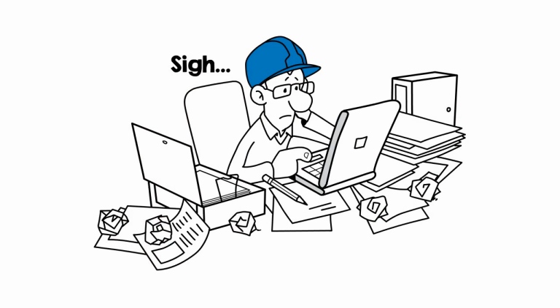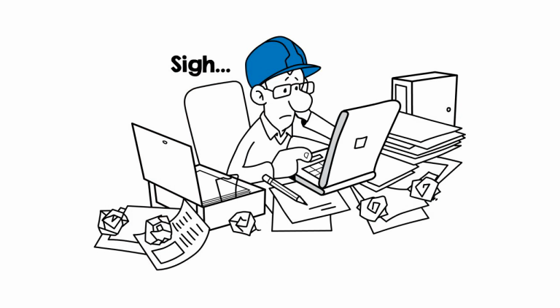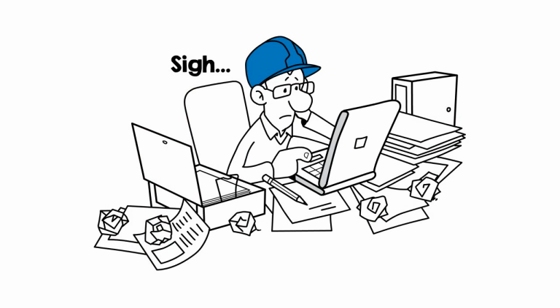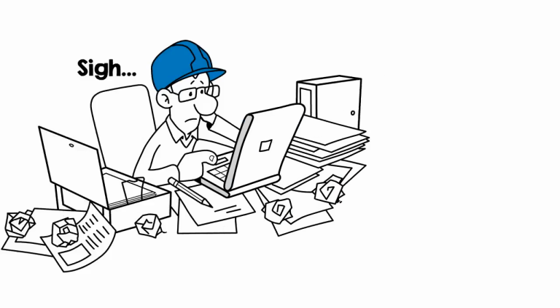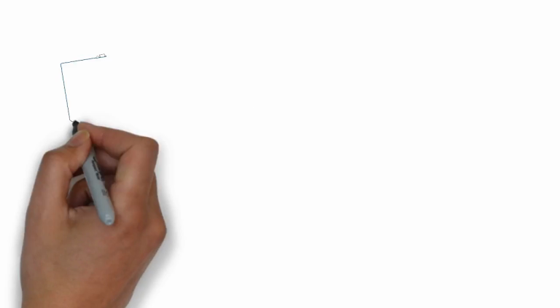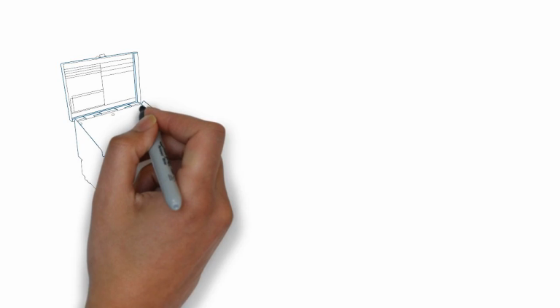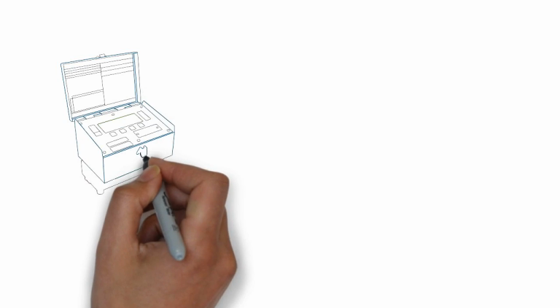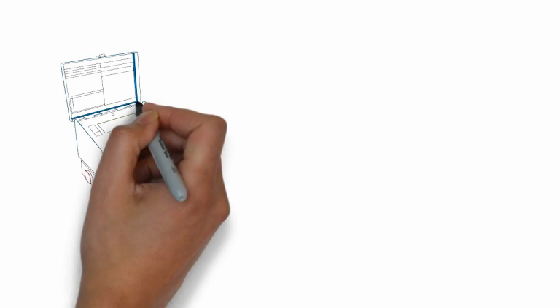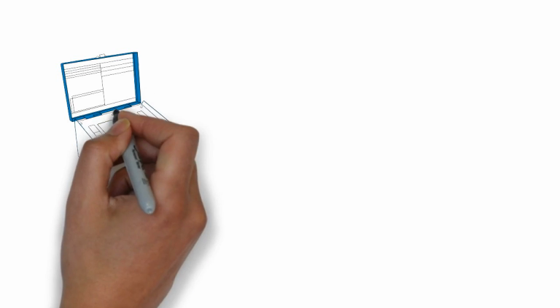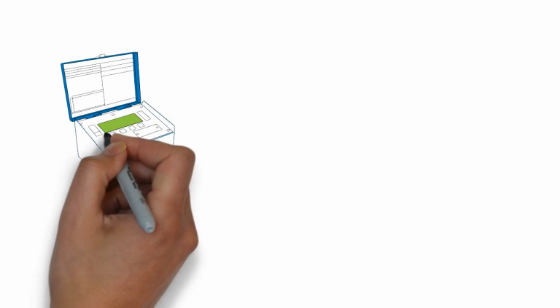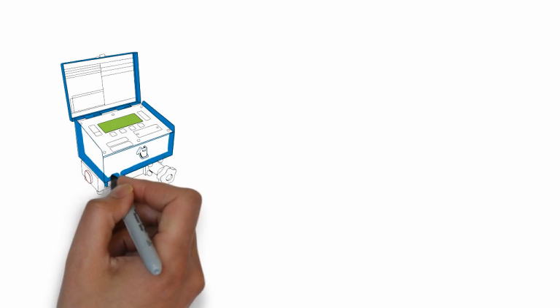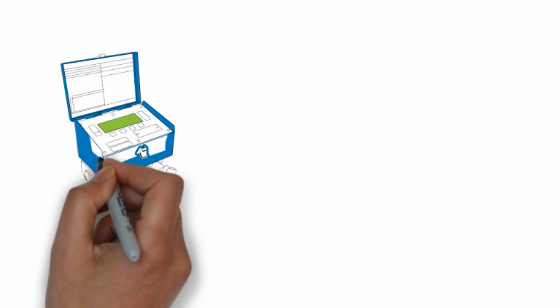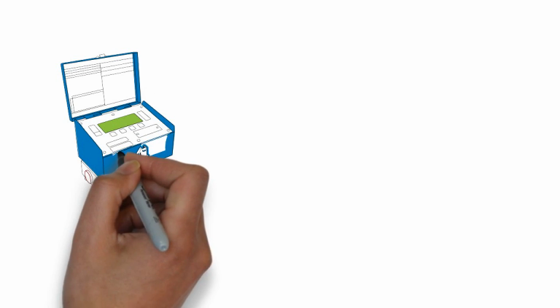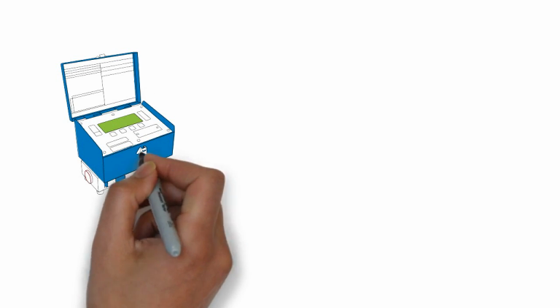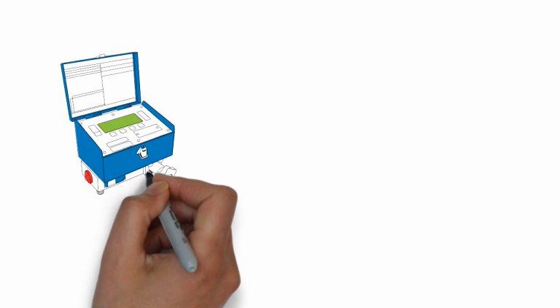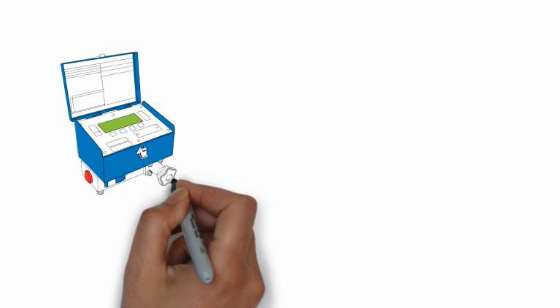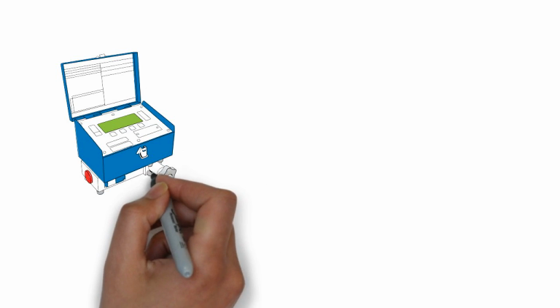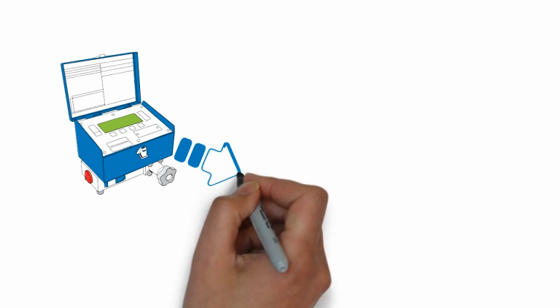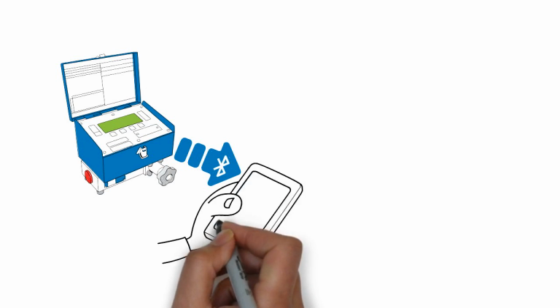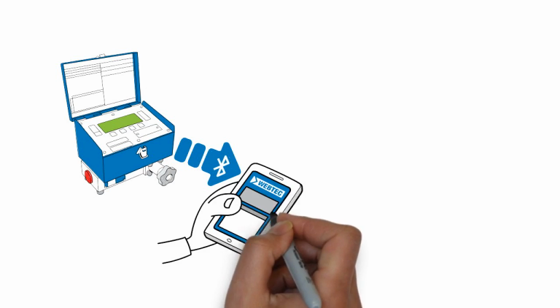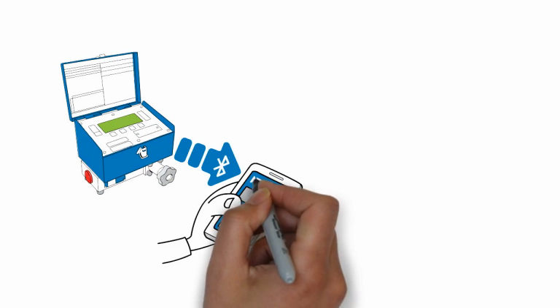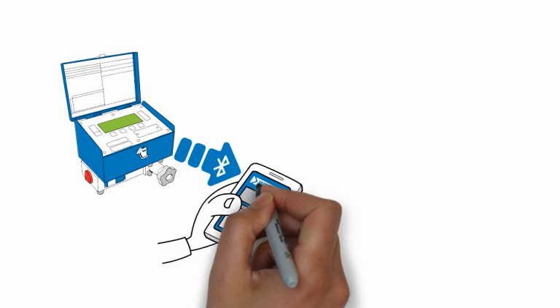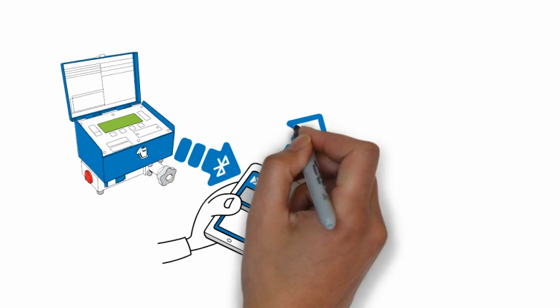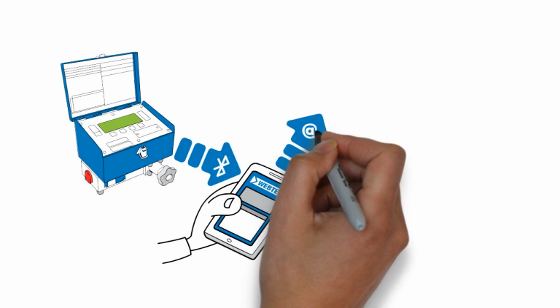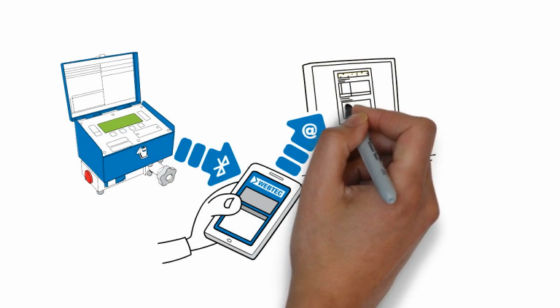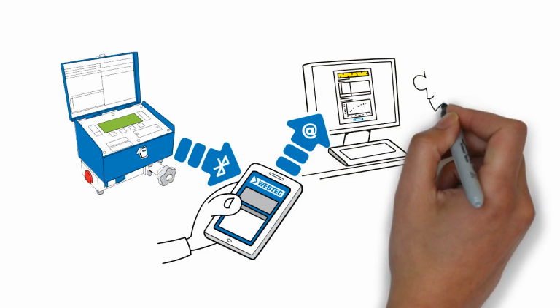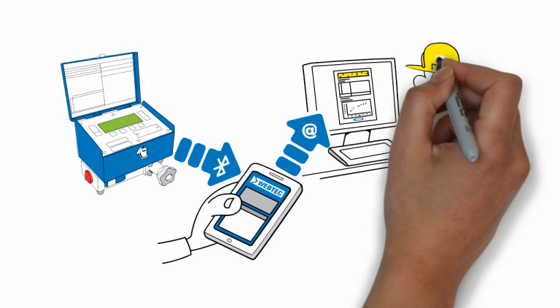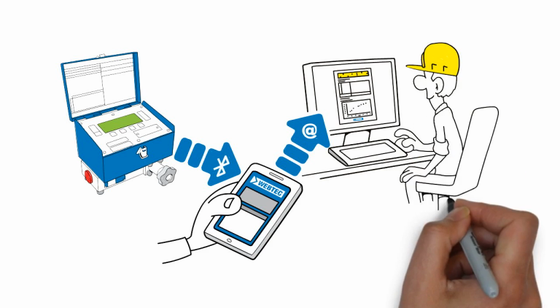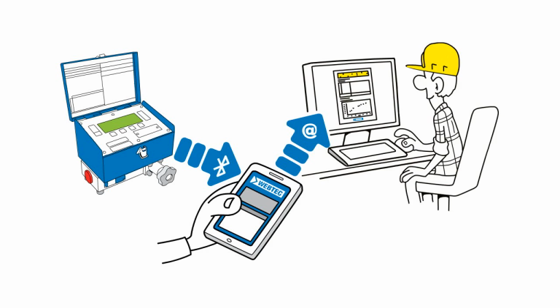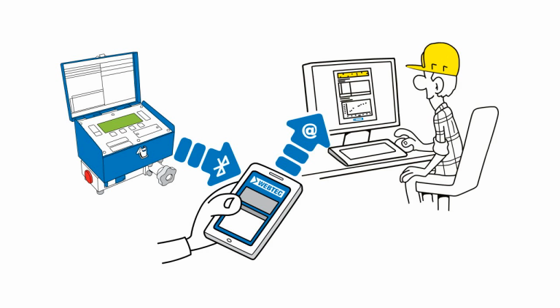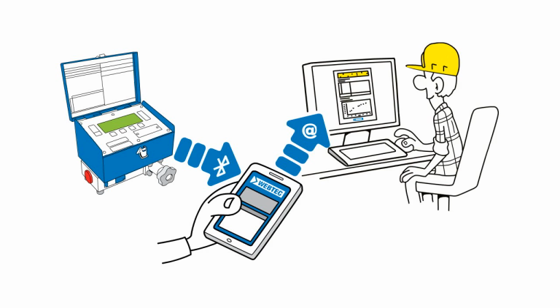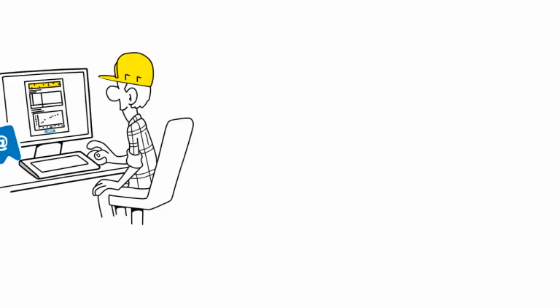Well, not anymore. The latest DHM testers from WebTech not only record the hydraulic state before and after the repair, you can then email a test certificate directly to your customer from the tester via Bluetooth using your mobile phone.